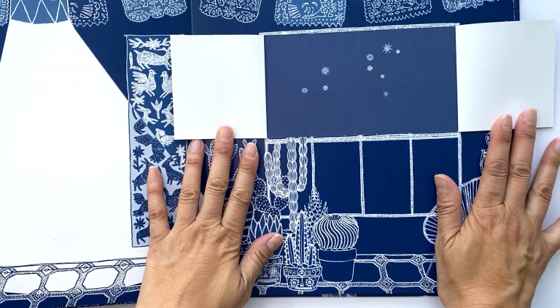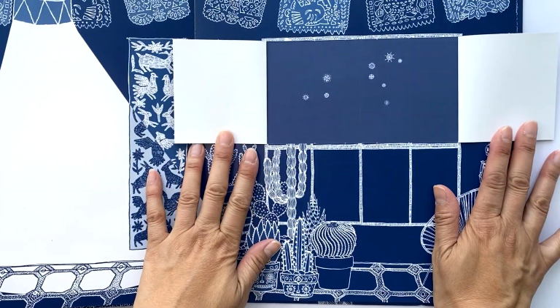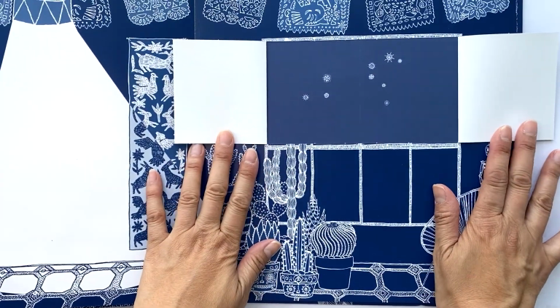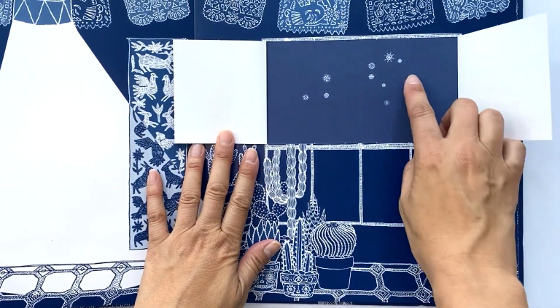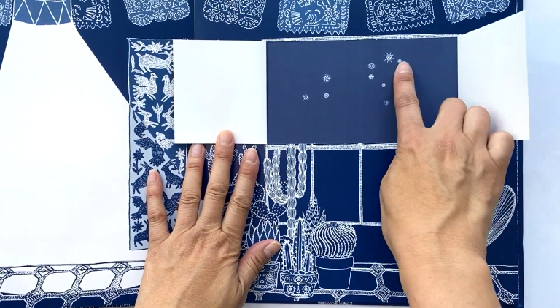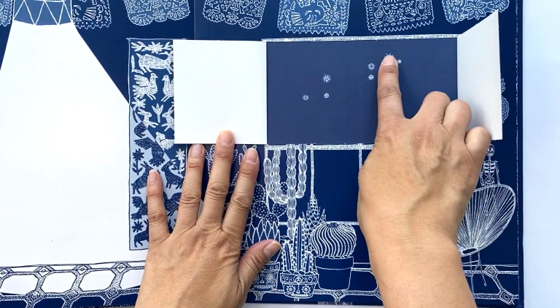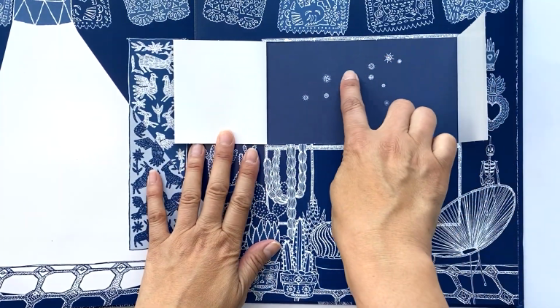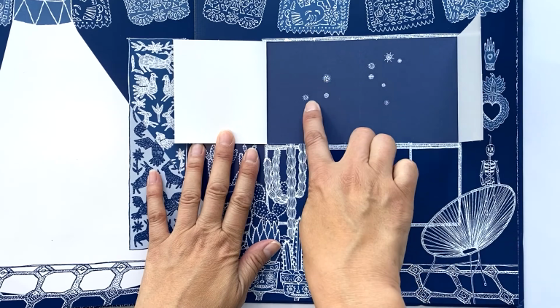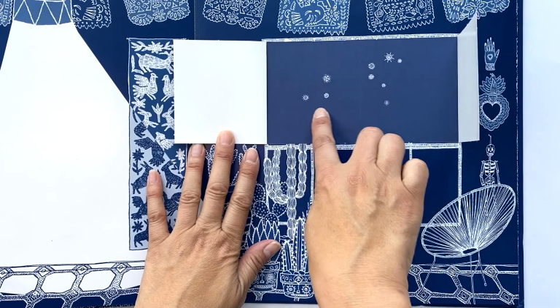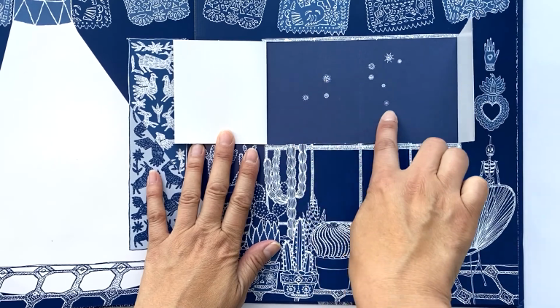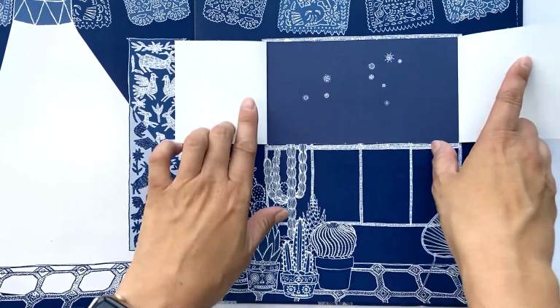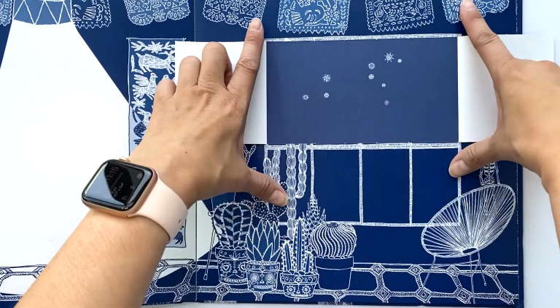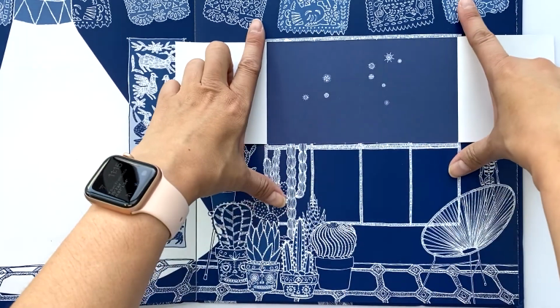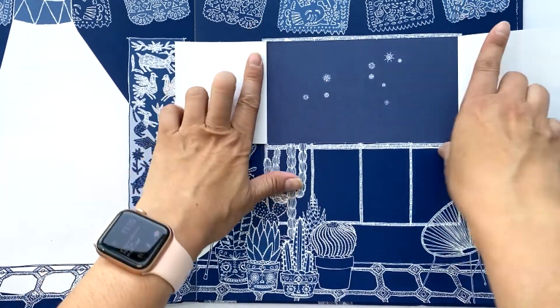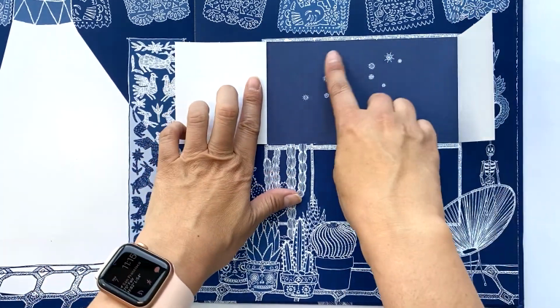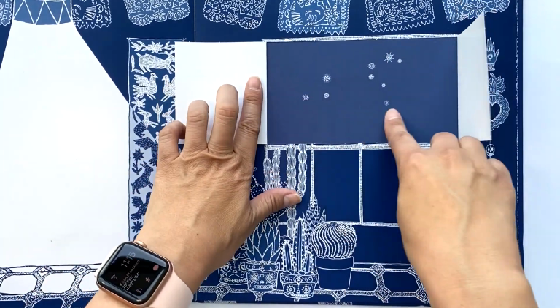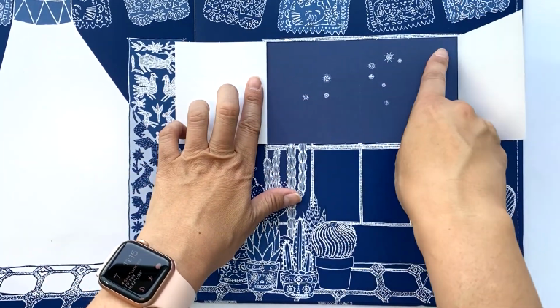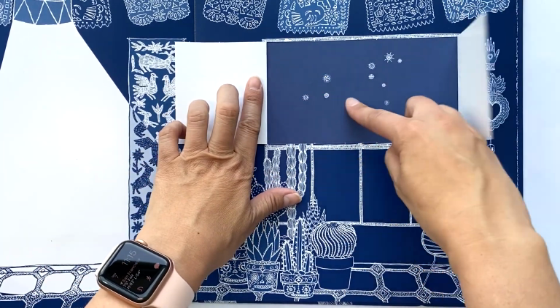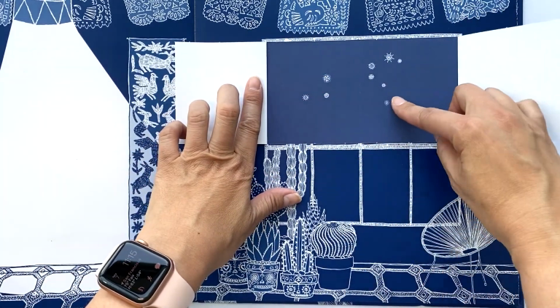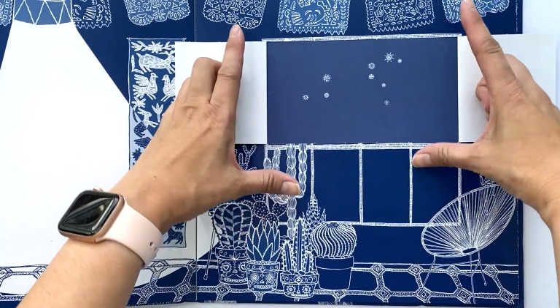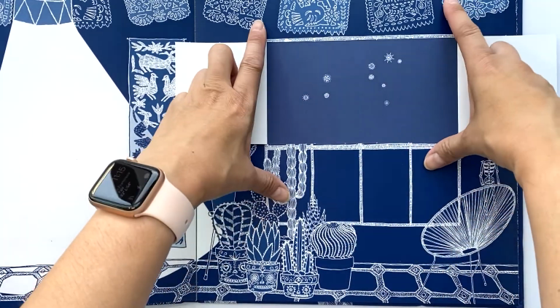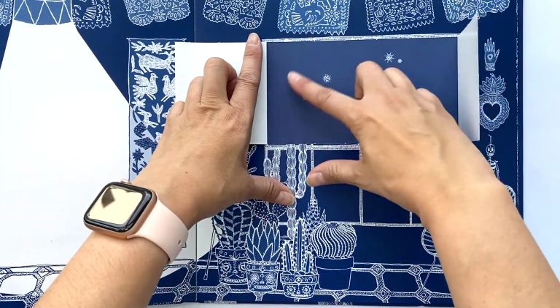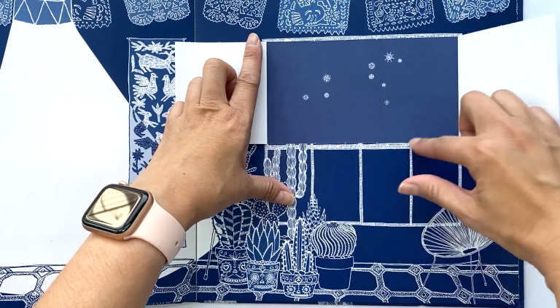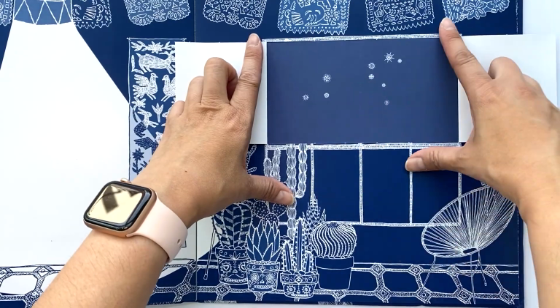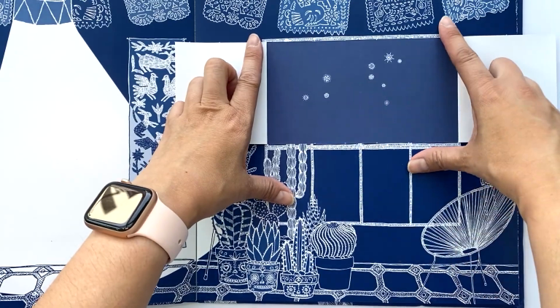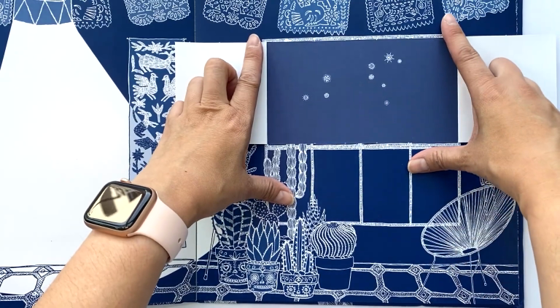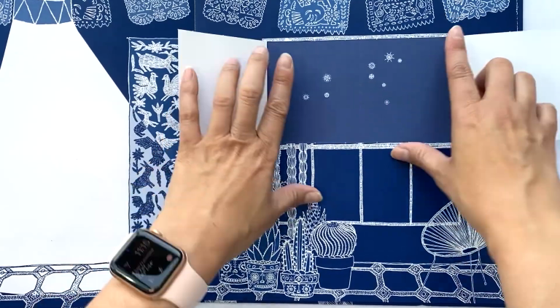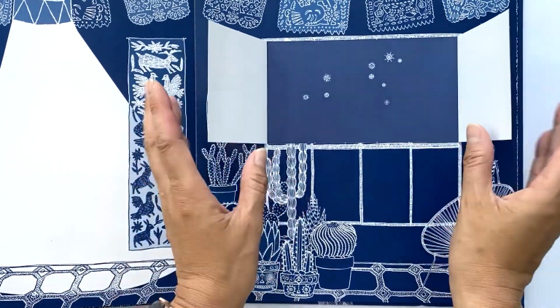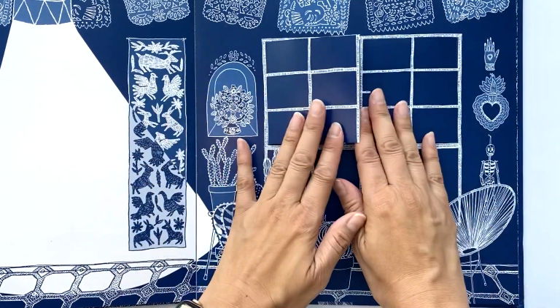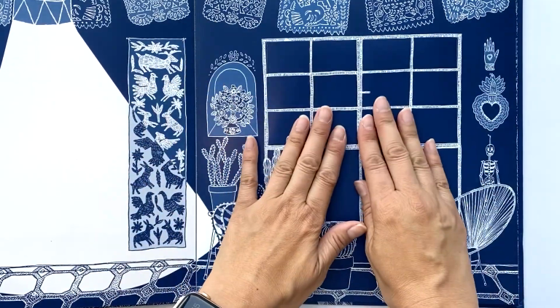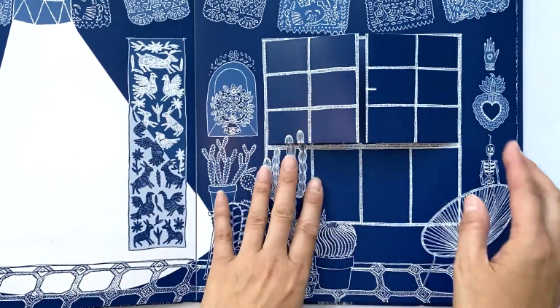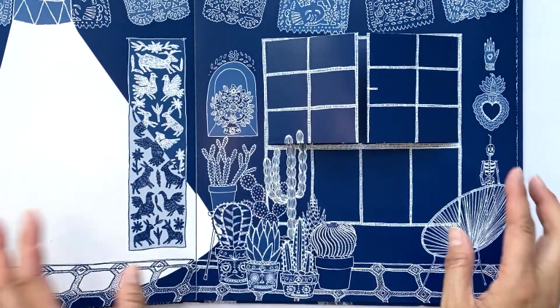If your child wants to, they could even draw the line, or take a piece of tracing paper and draw the shapes on here, and have the actual shape for themselves to draw with and play with.